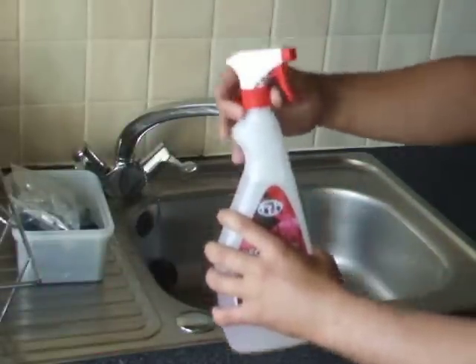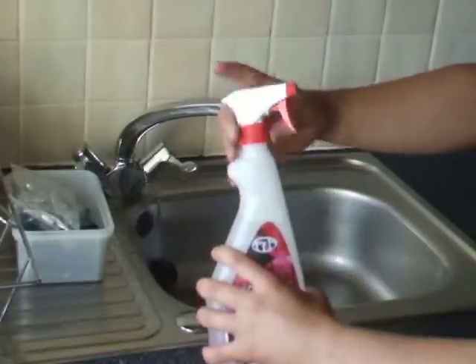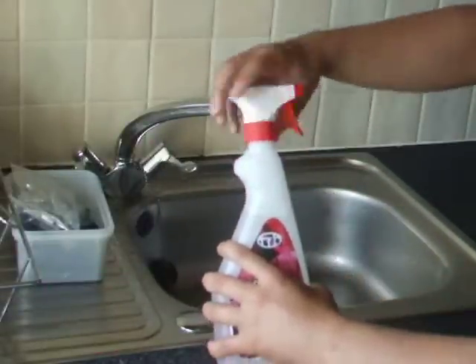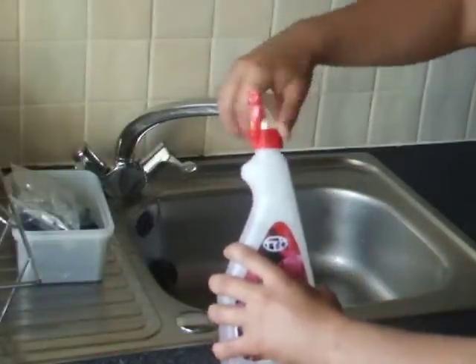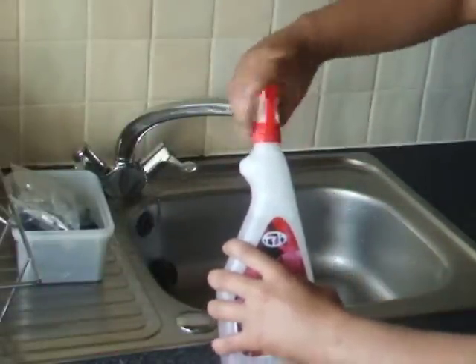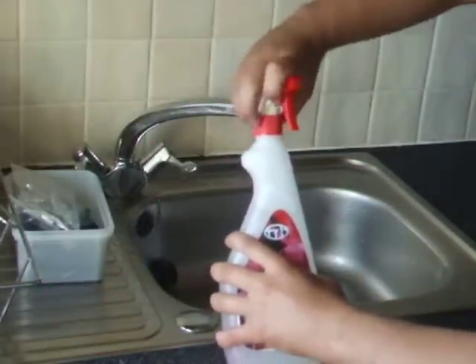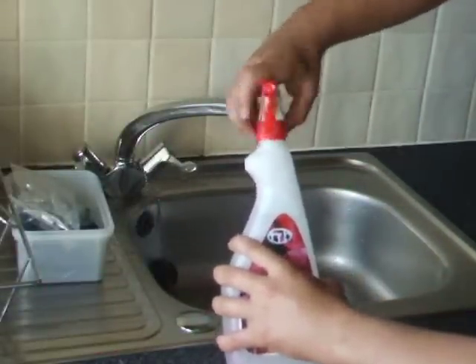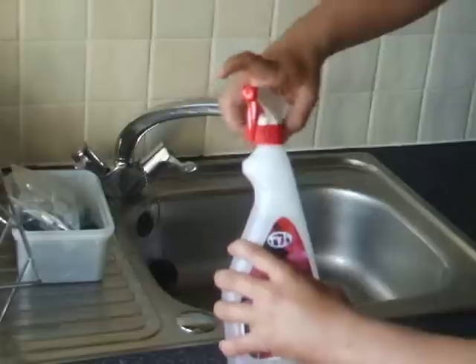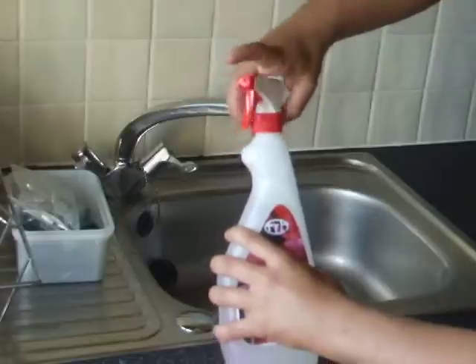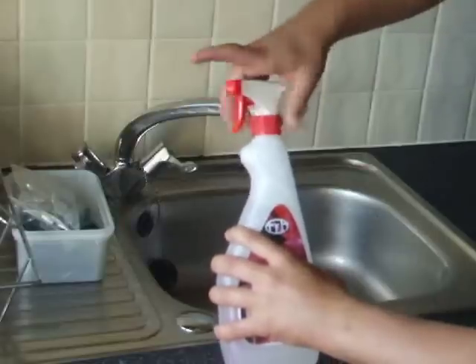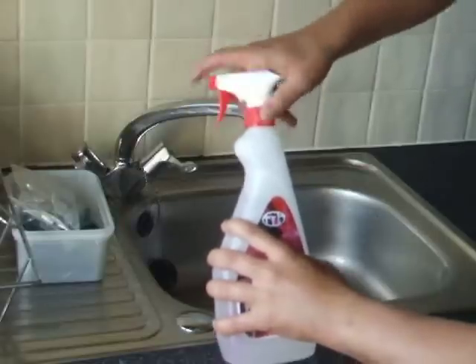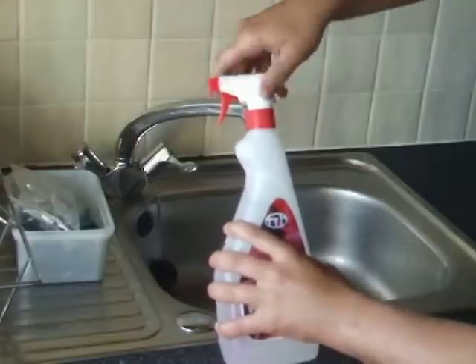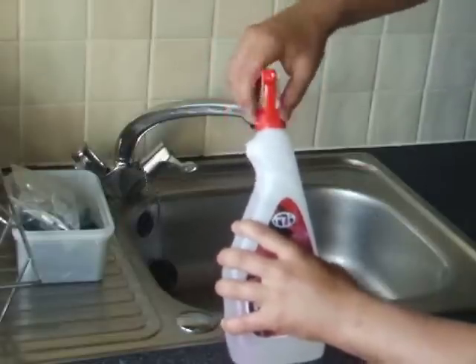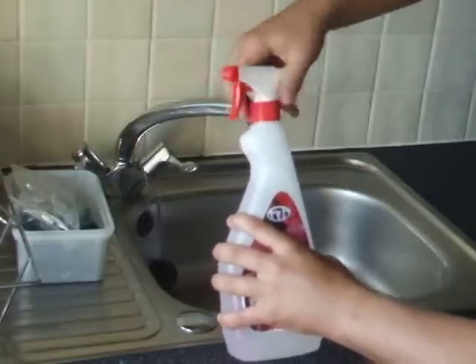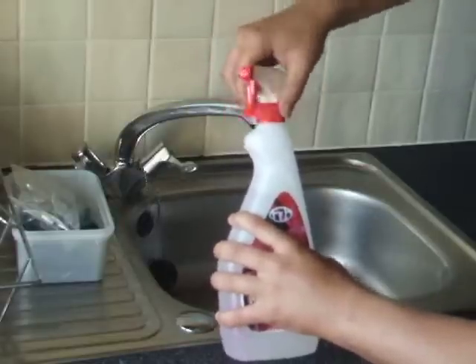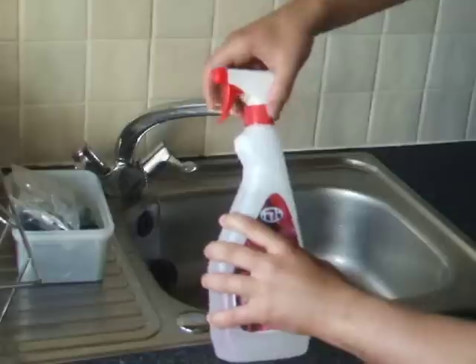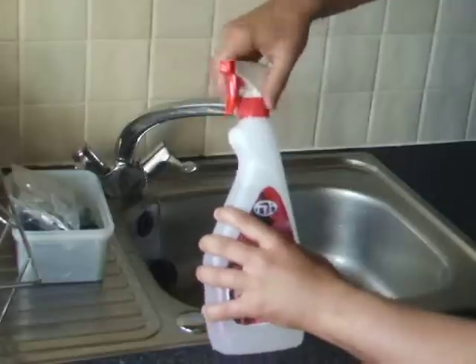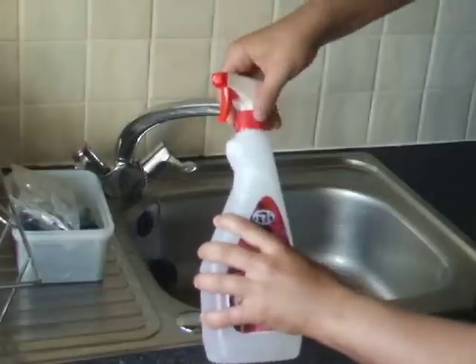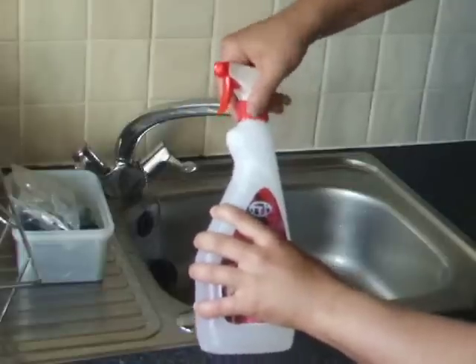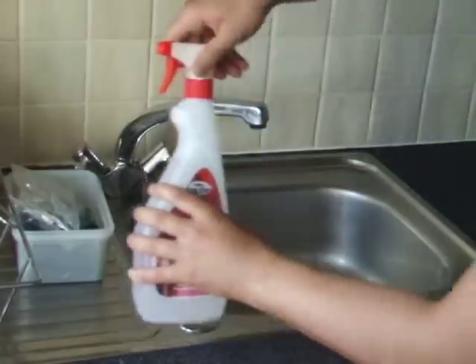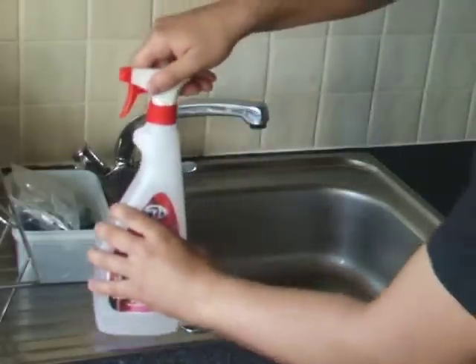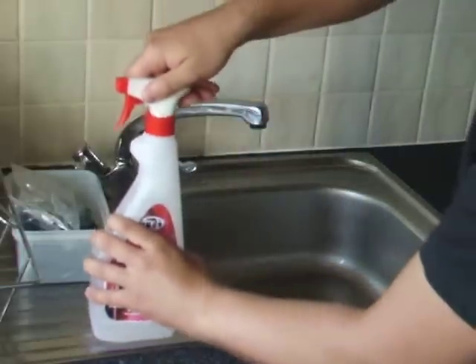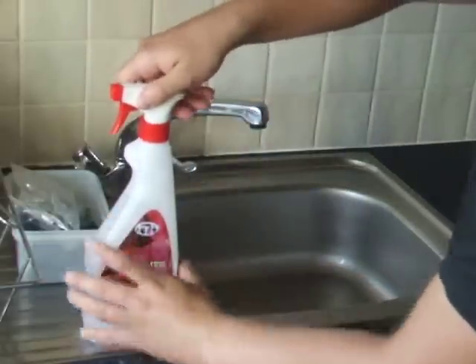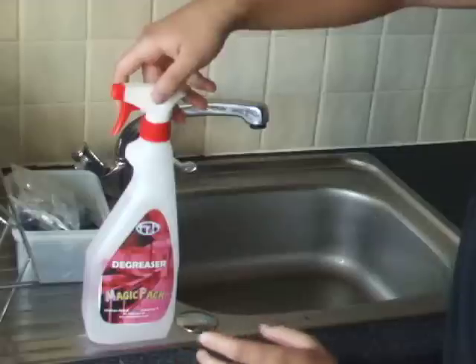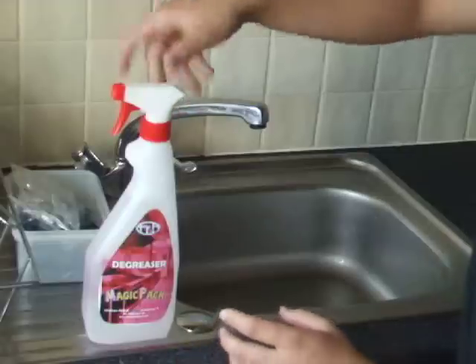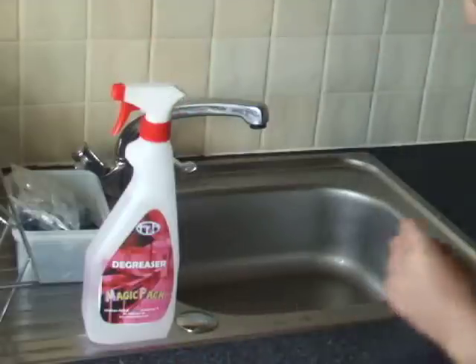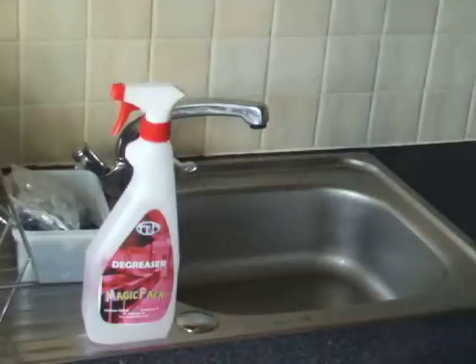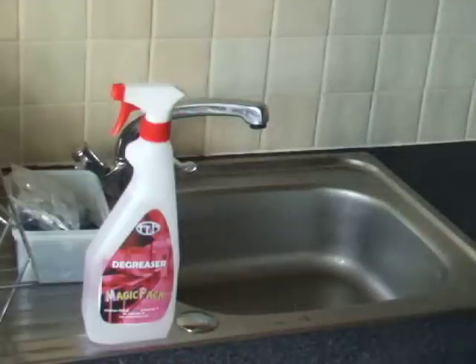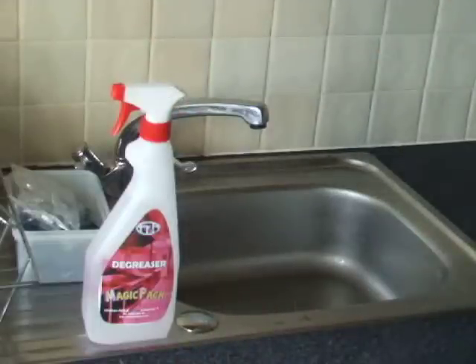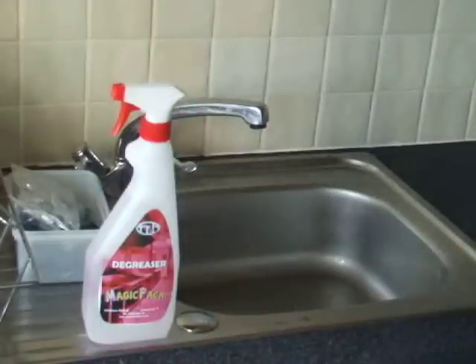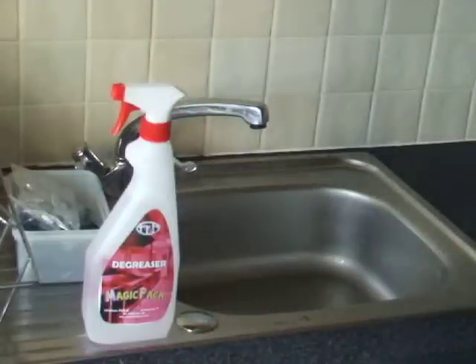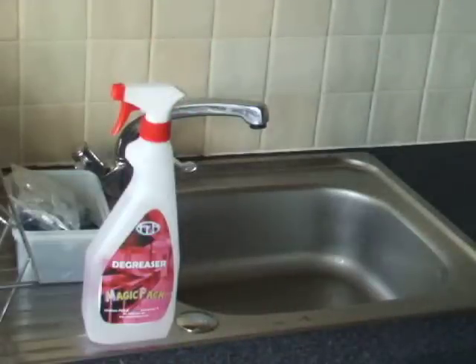You will have to replace the trigger and tighten it well. You will also have to allow about 20 to 30 seconds for the sachet to start dissolving.